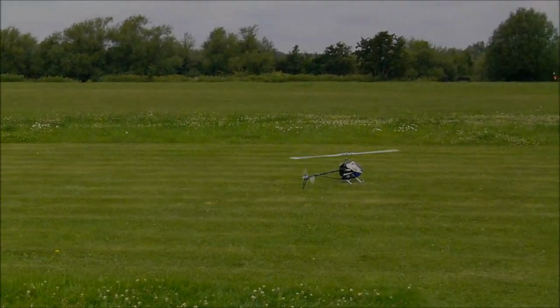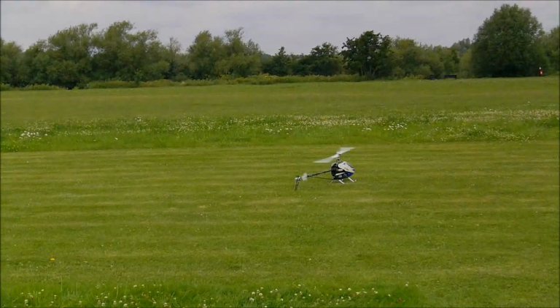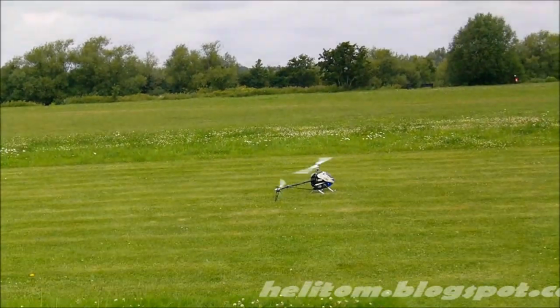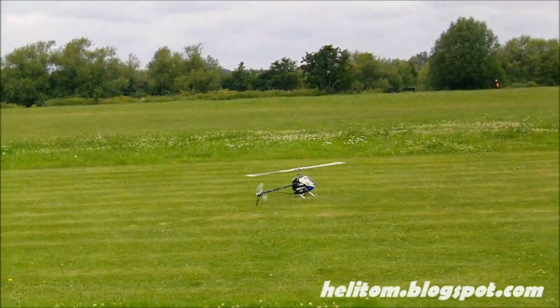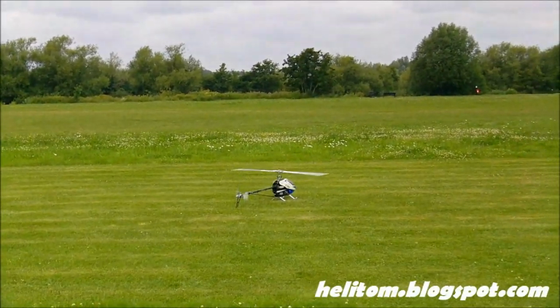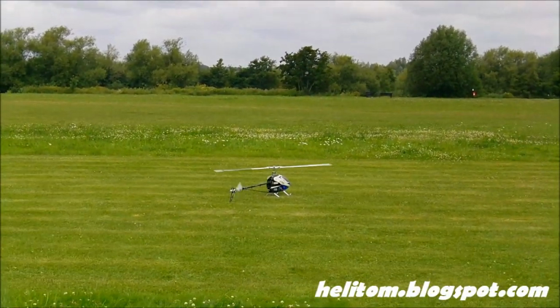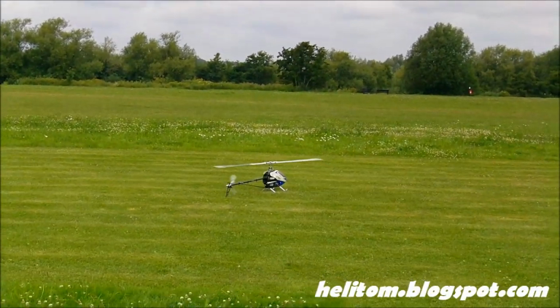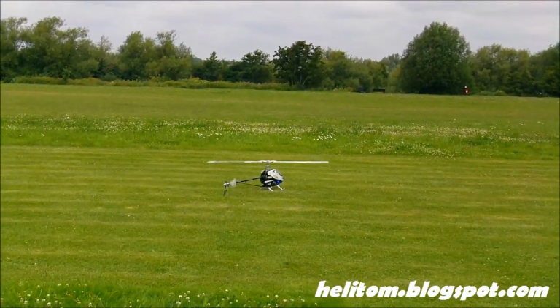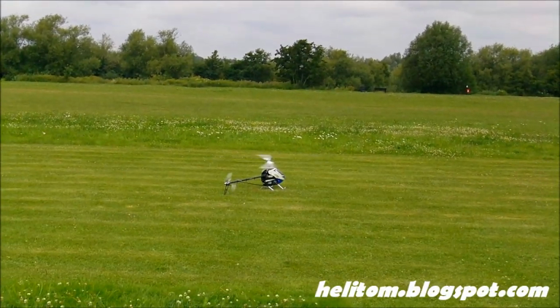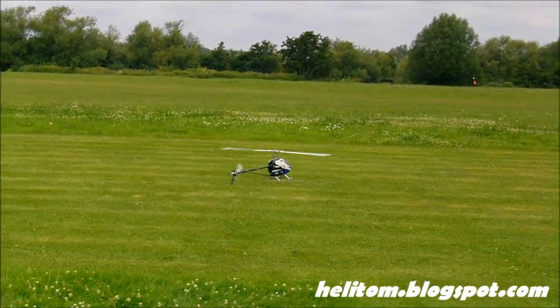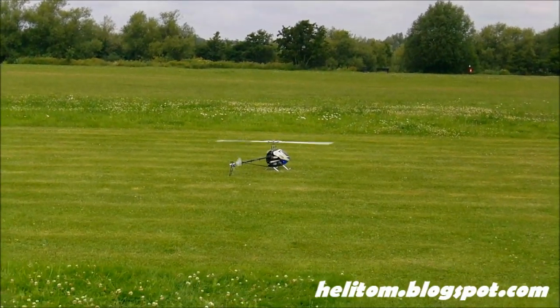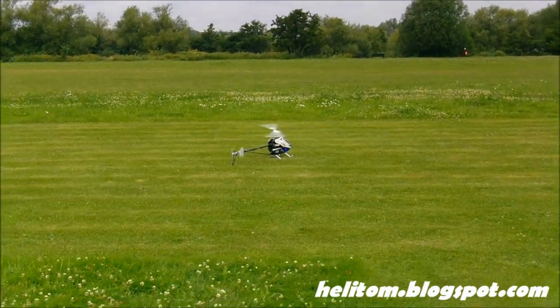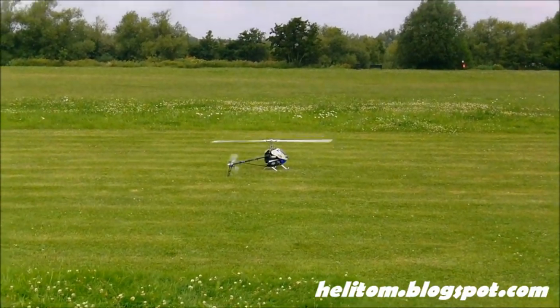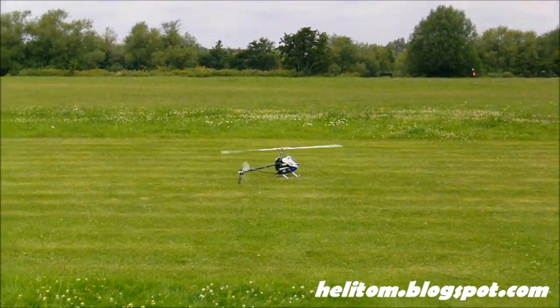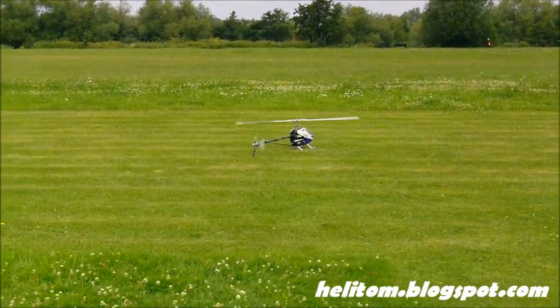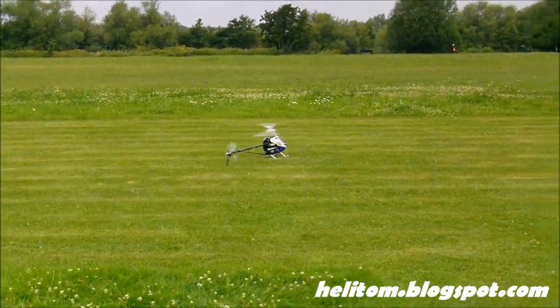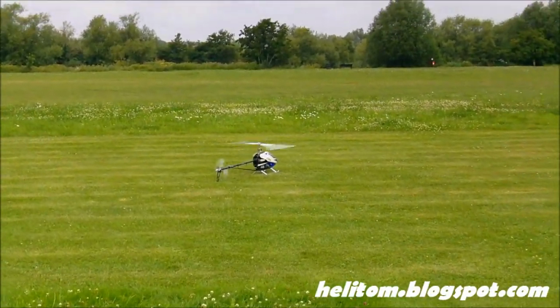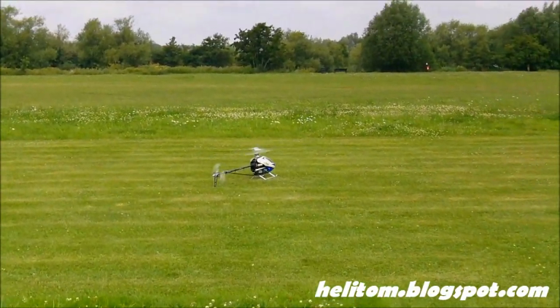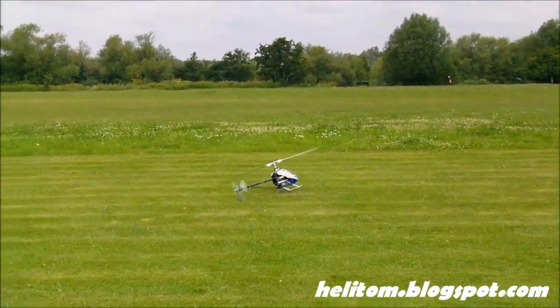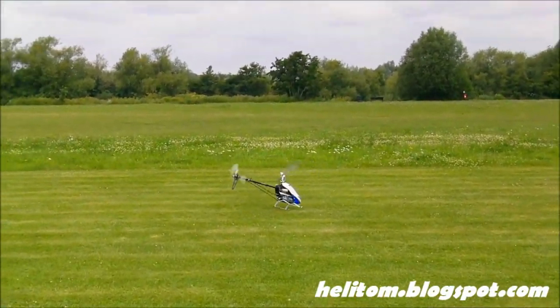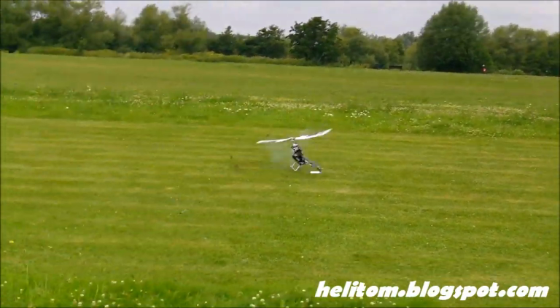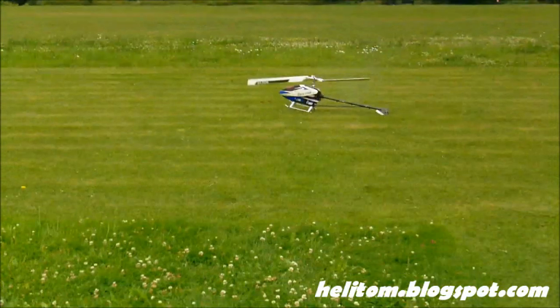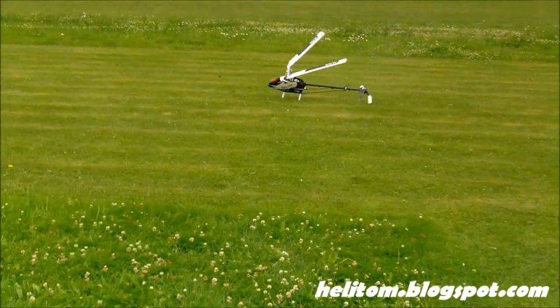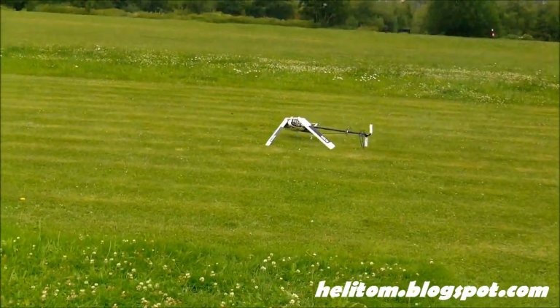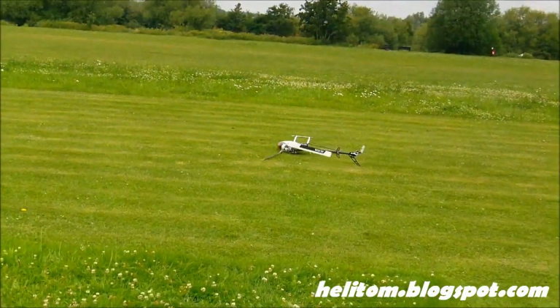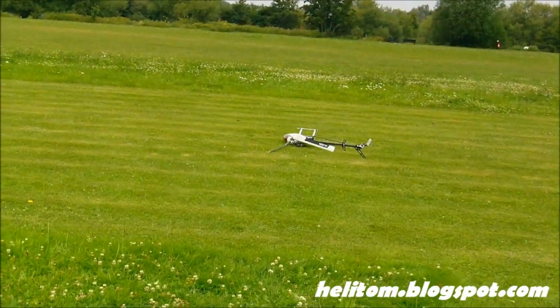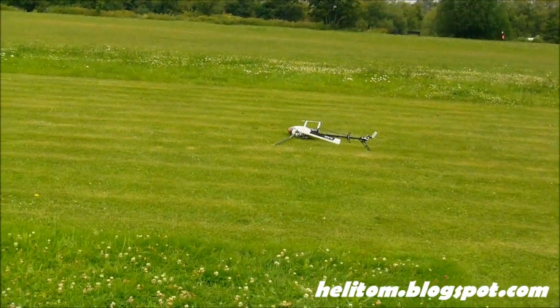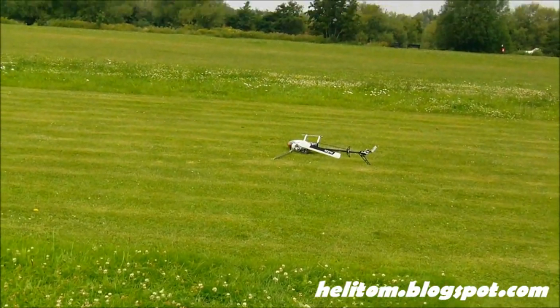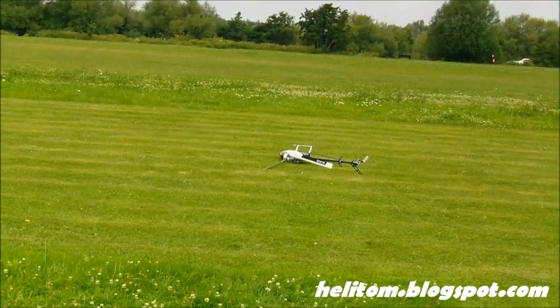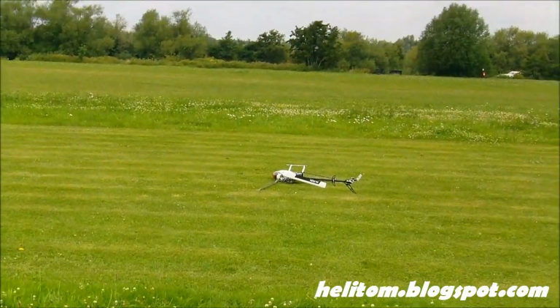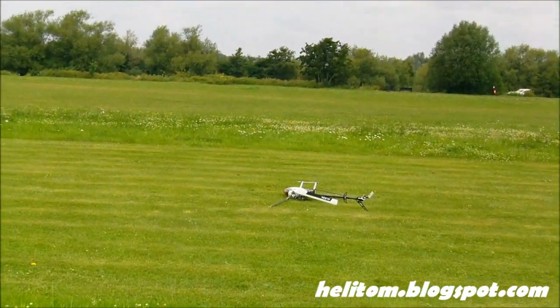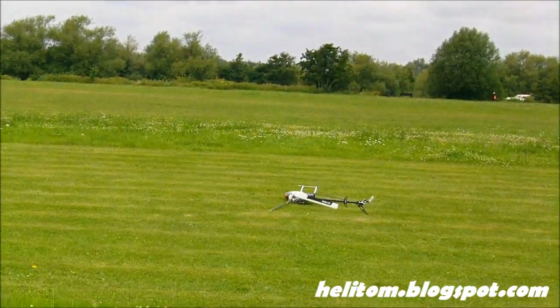Go to where the problems are, nothing else can get in the way. Oh crap! It flipped over.